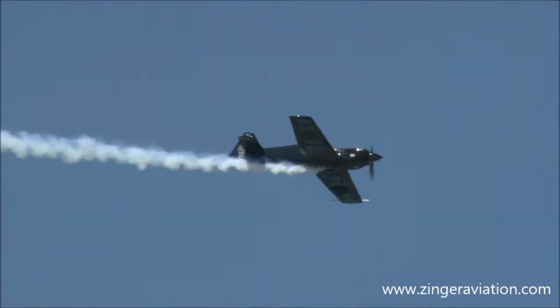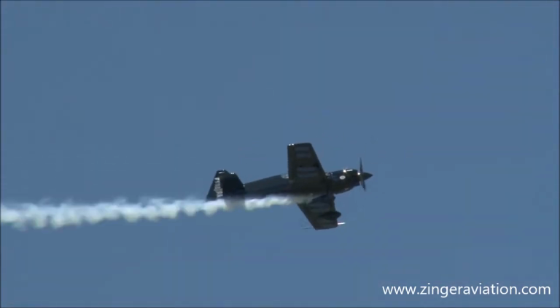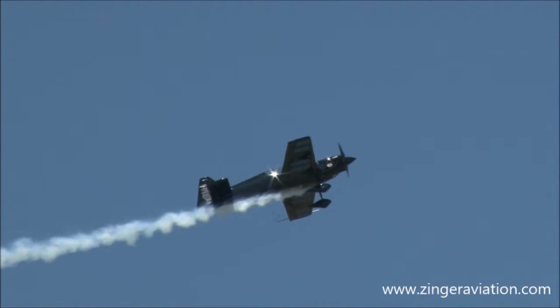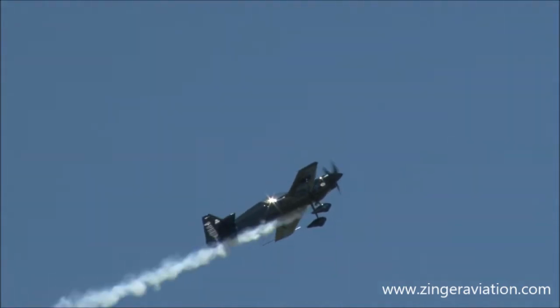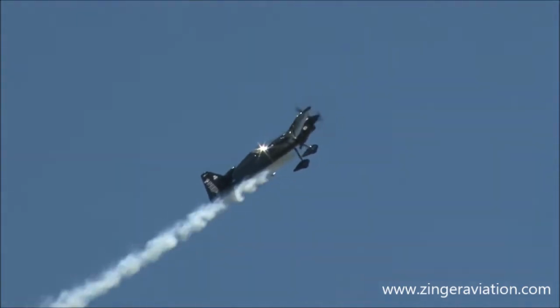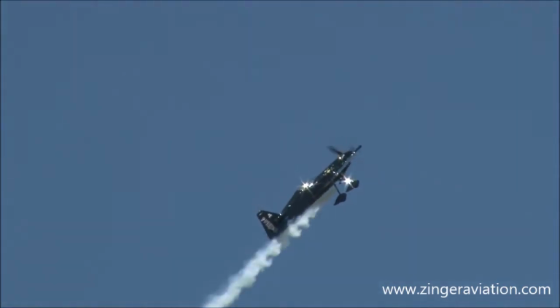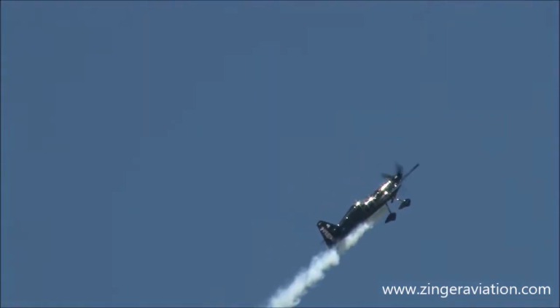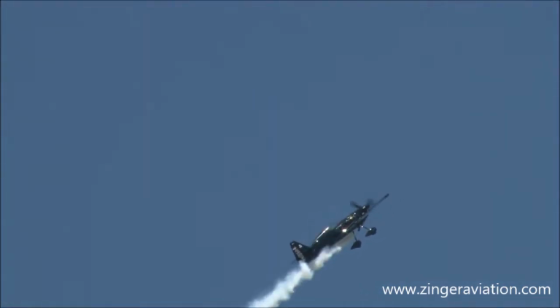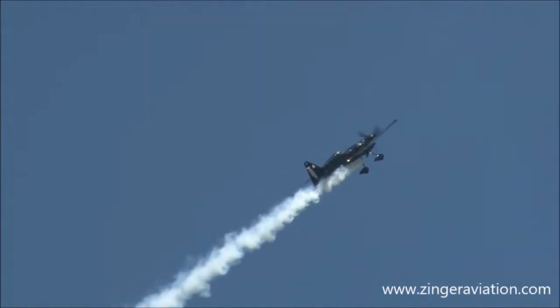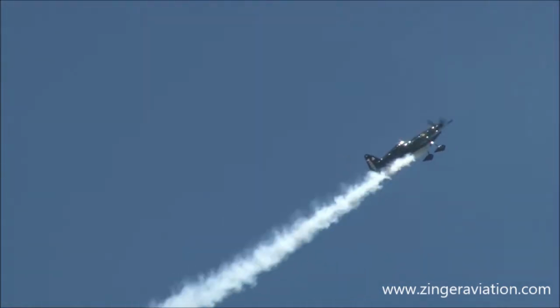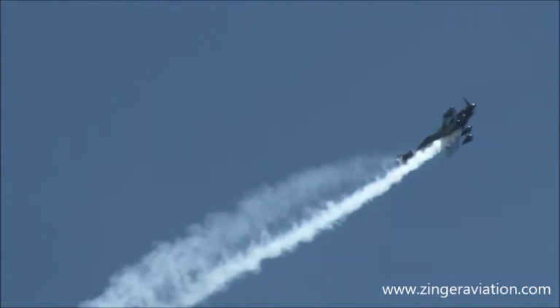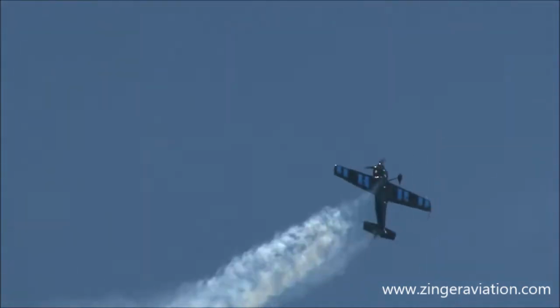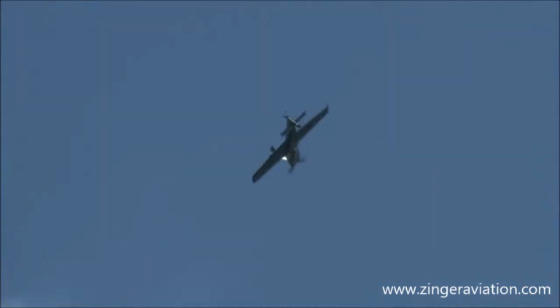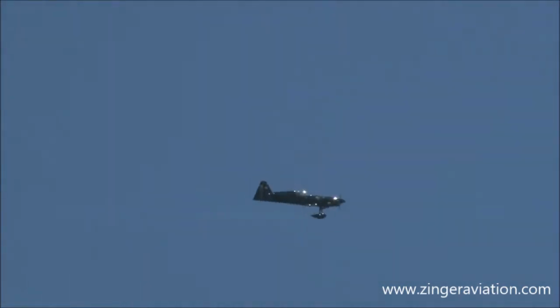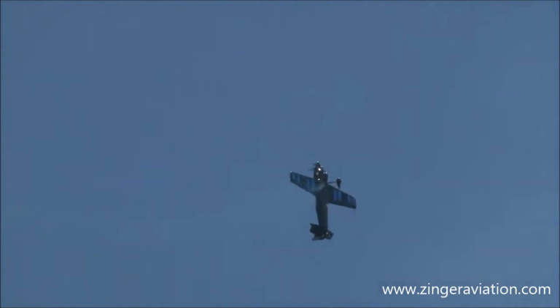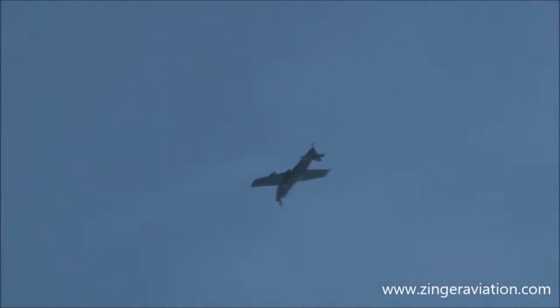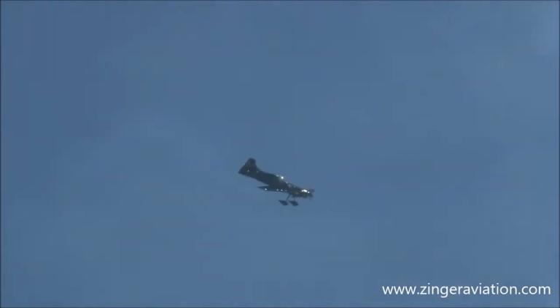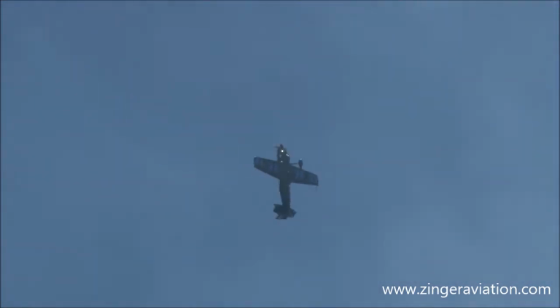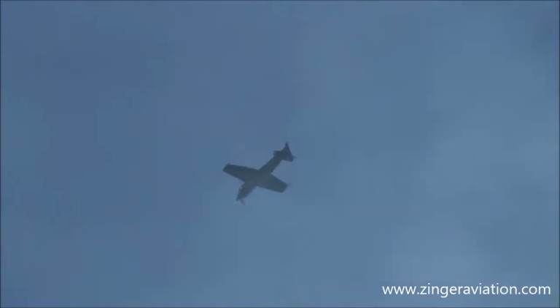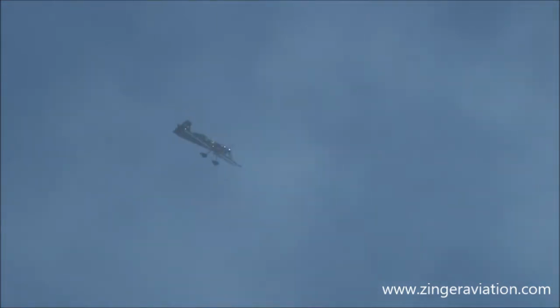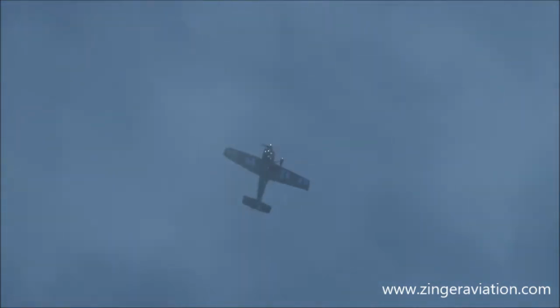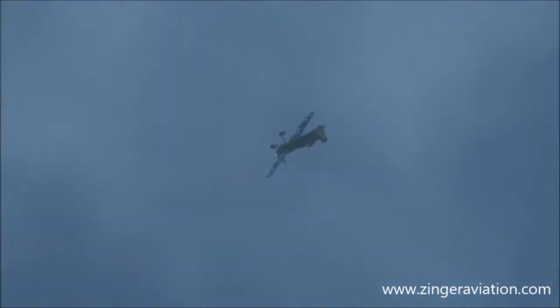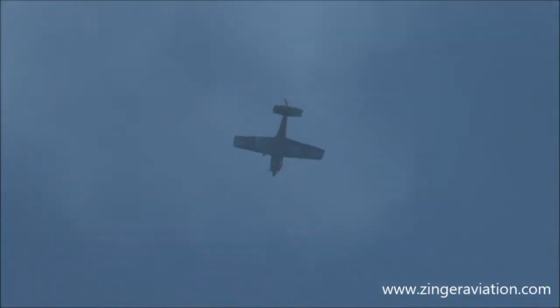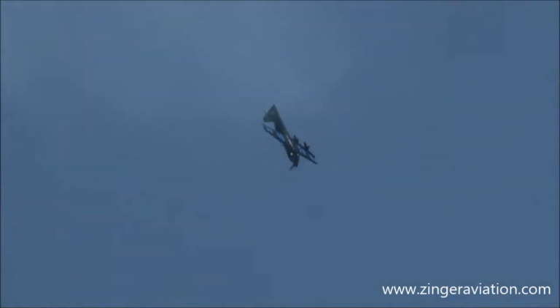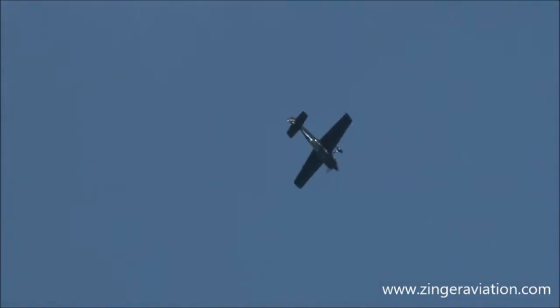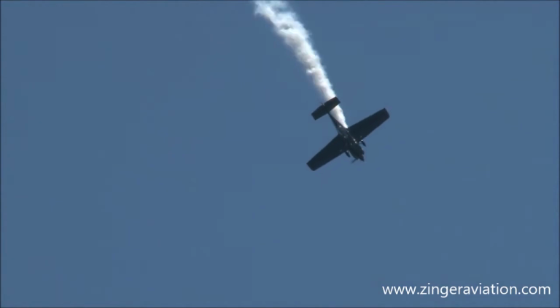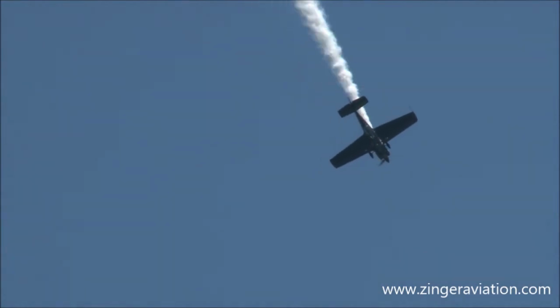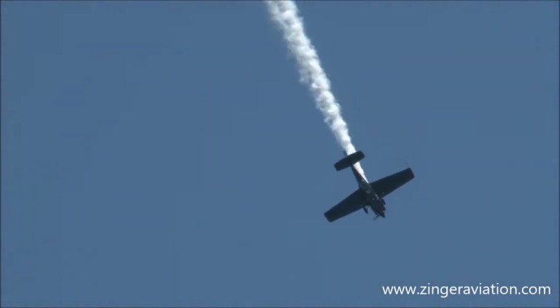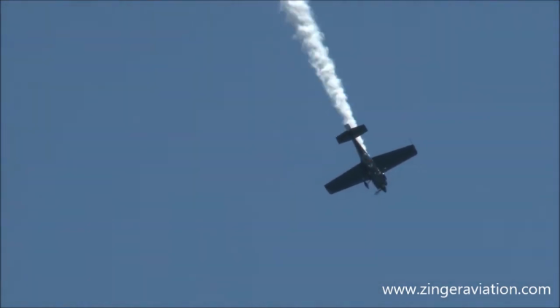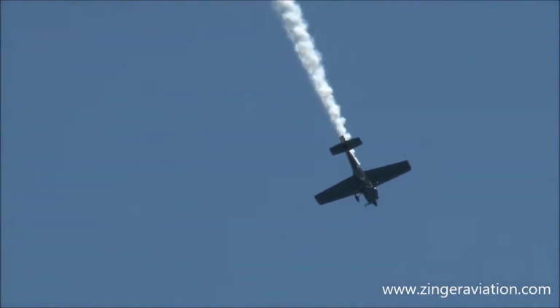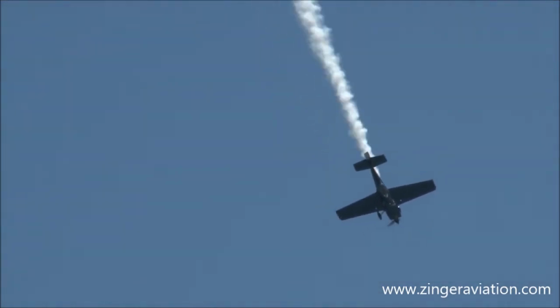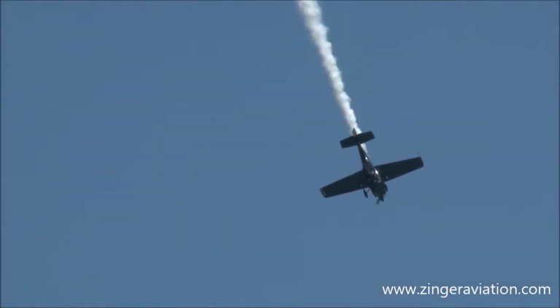Watch as this dizzying world goes by and he quickly recovers. Here's one that people have been working on for years — it's almost impossible. We call it the inside tumble. There's one, two, three, and four. Rob Holland — light him up!